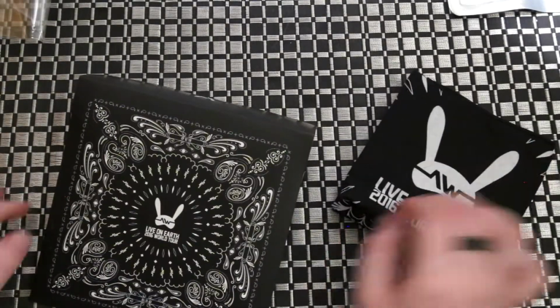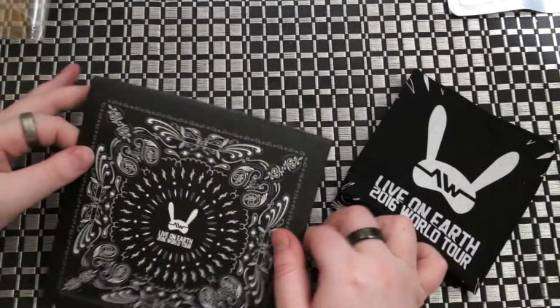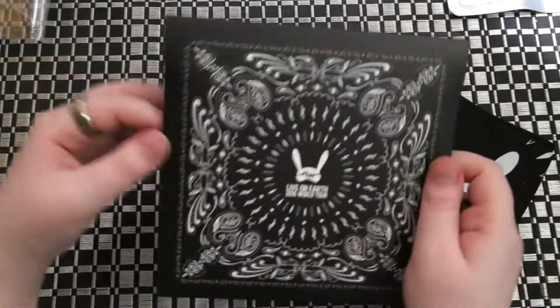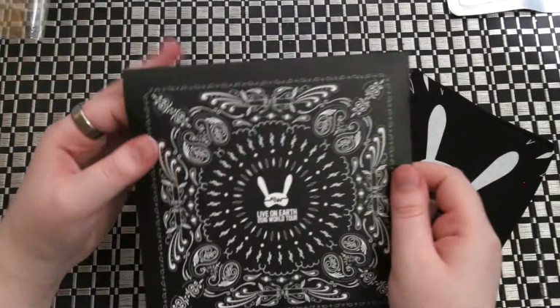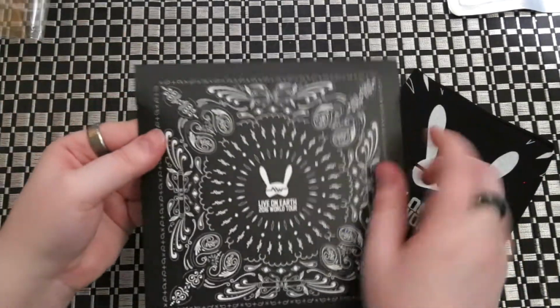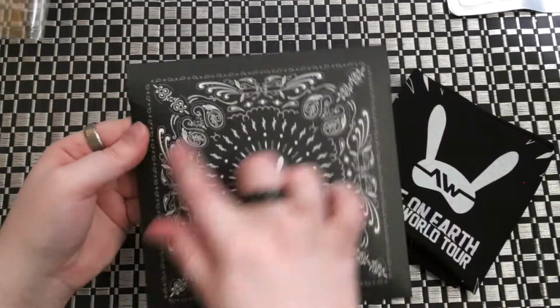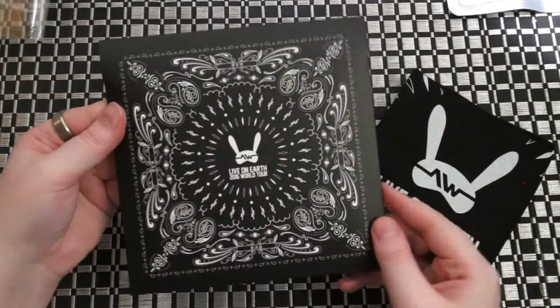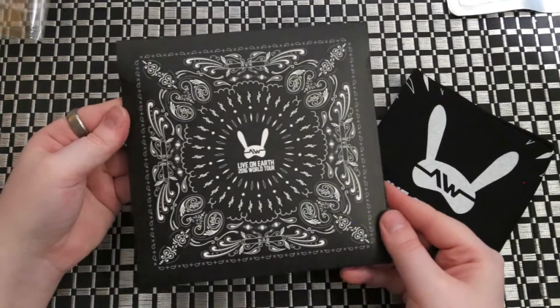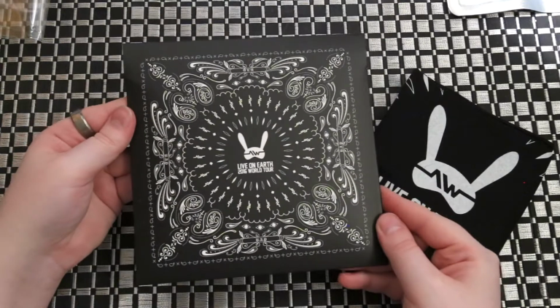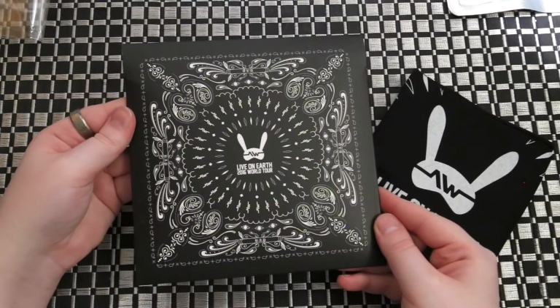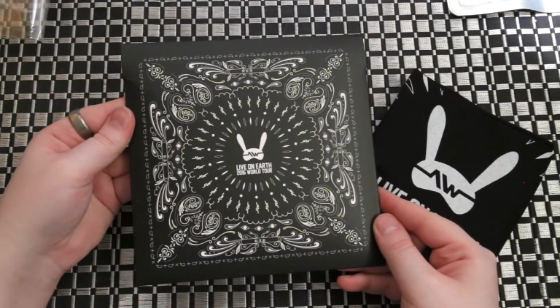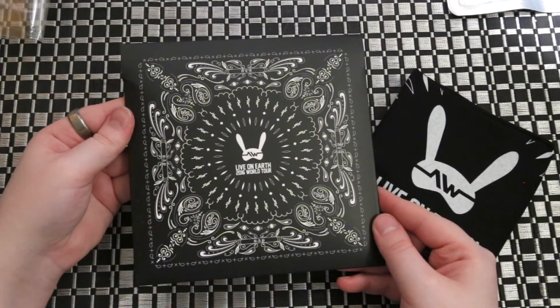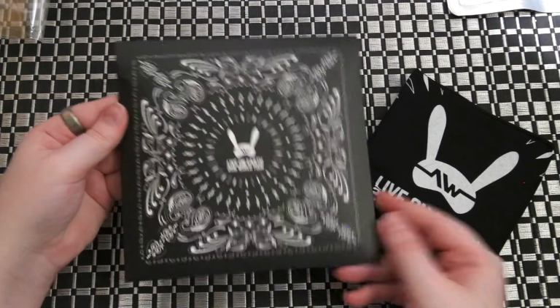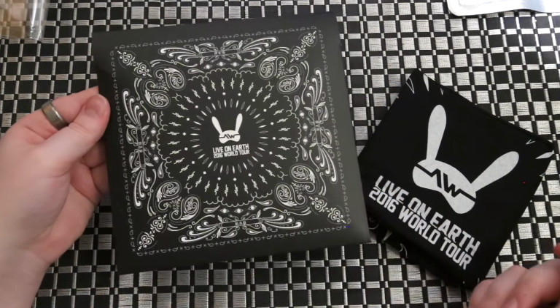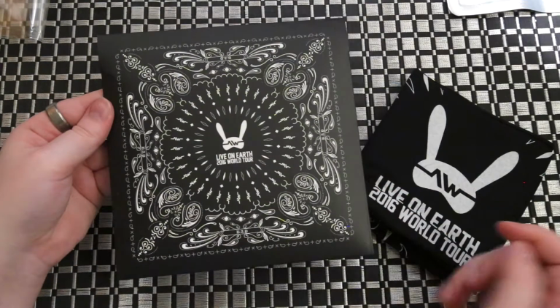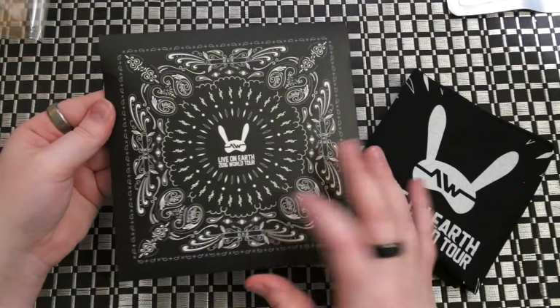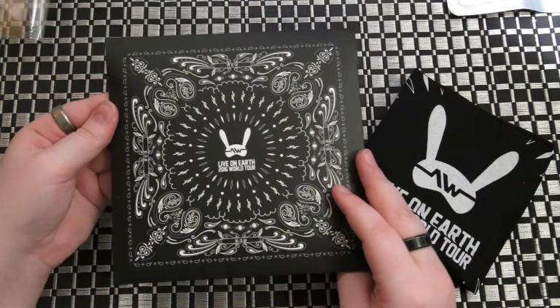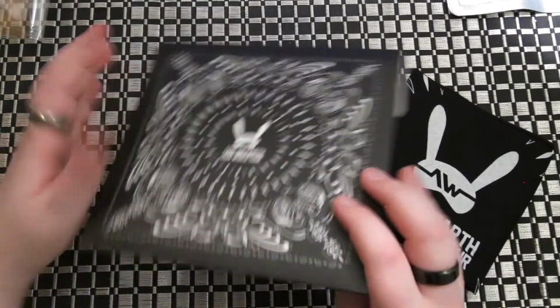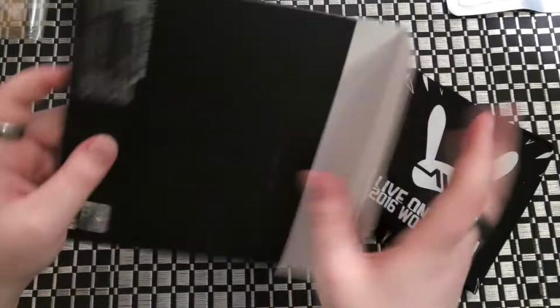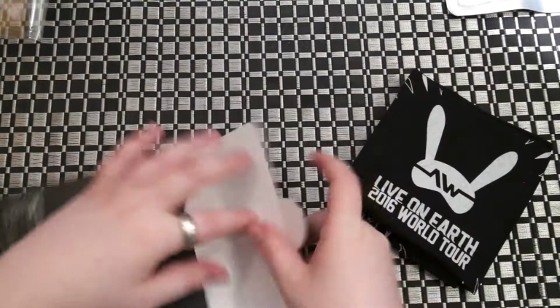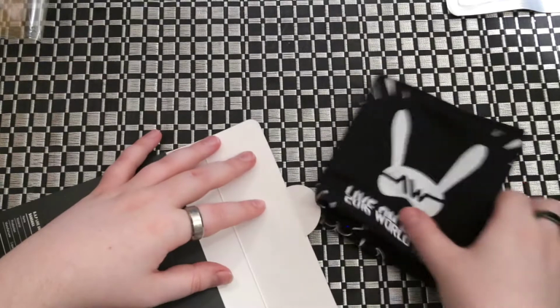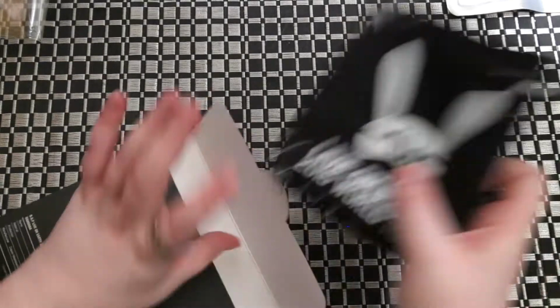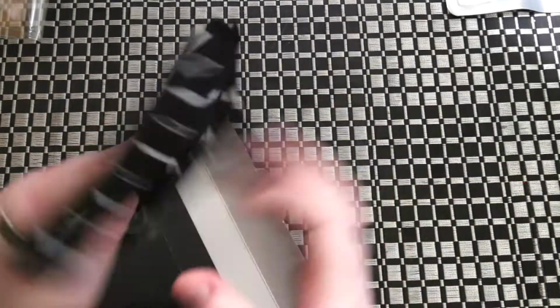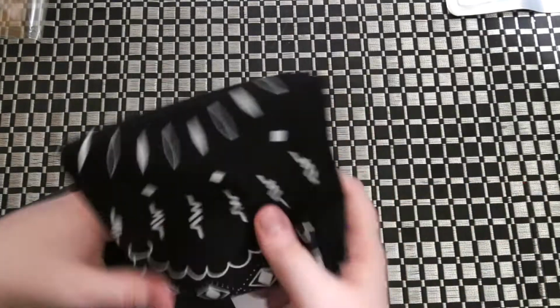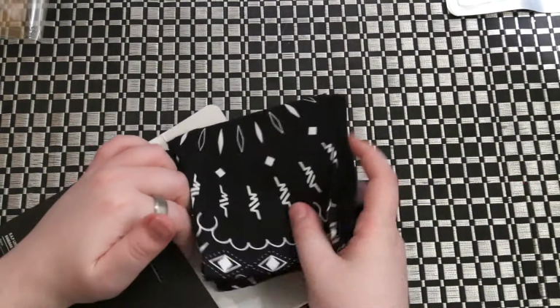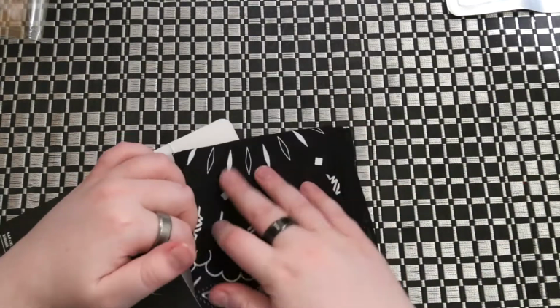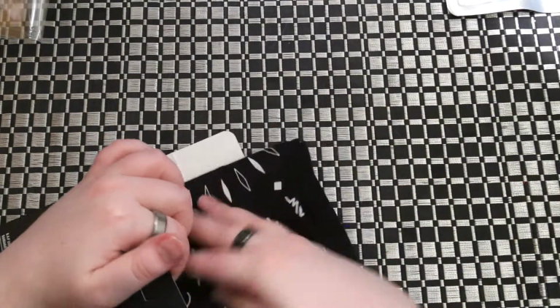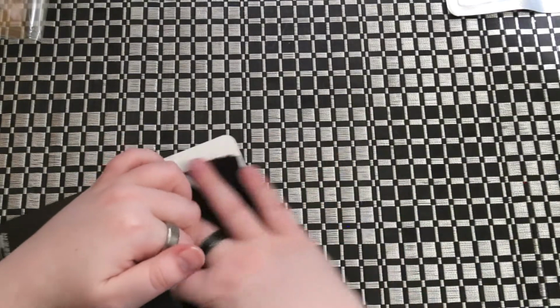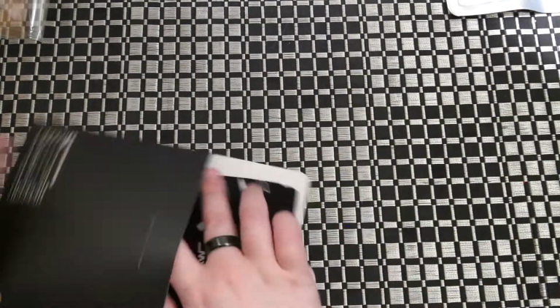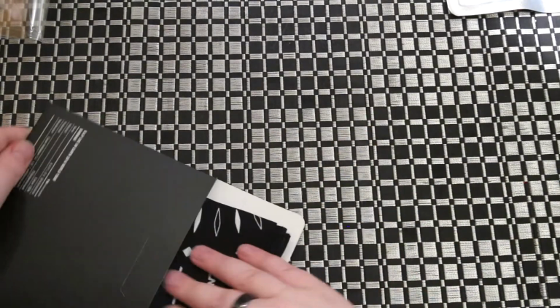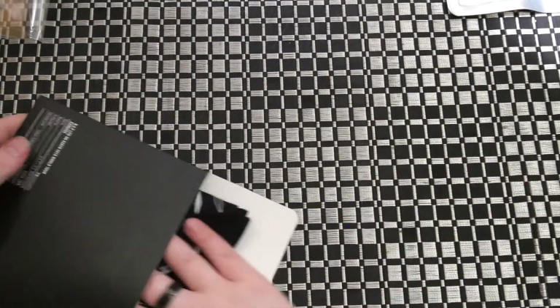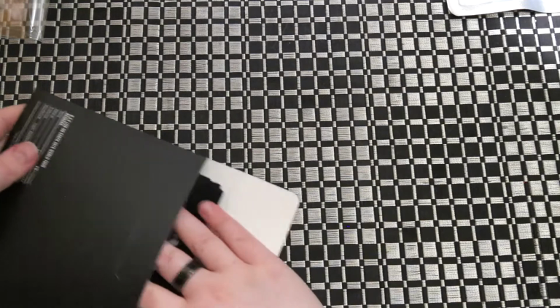From looking at the box here, that's pretty much how your whole bandana is going to look. It's probably easier to see it from the box.